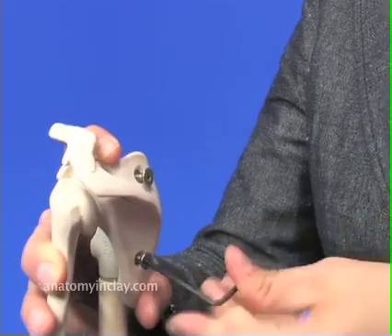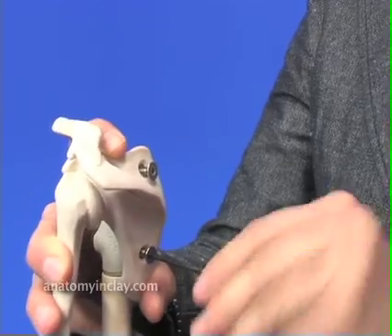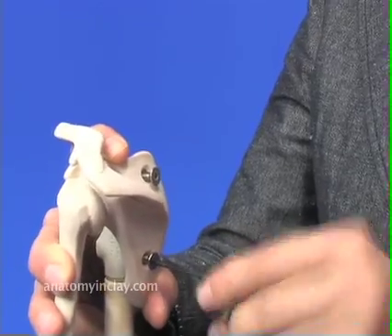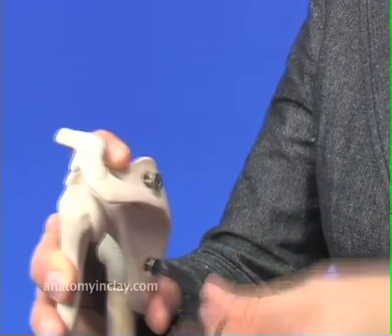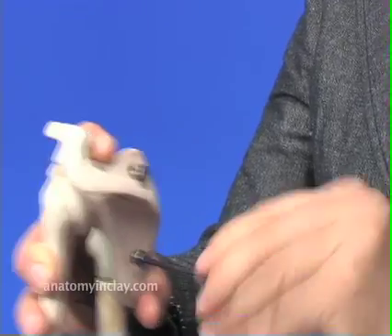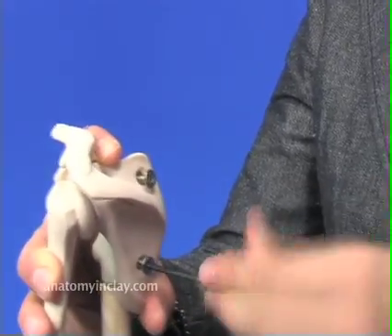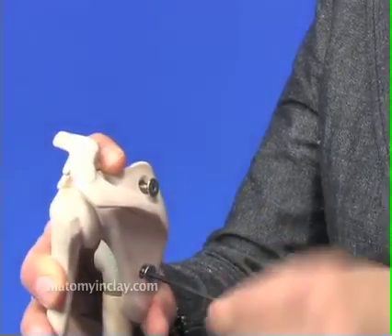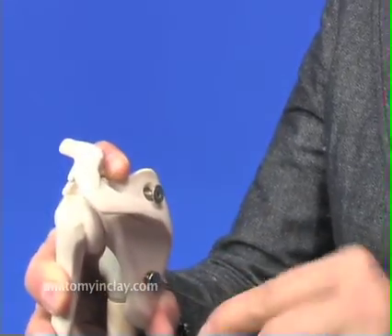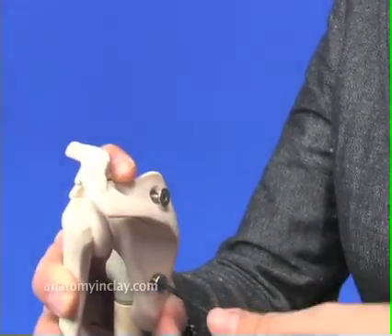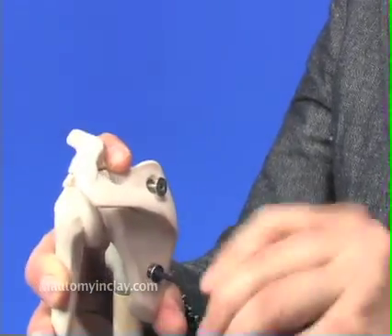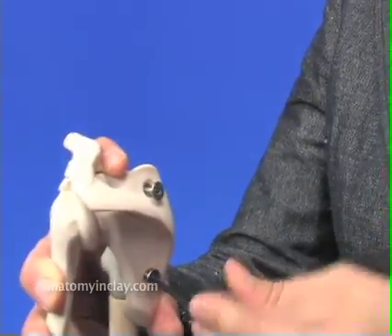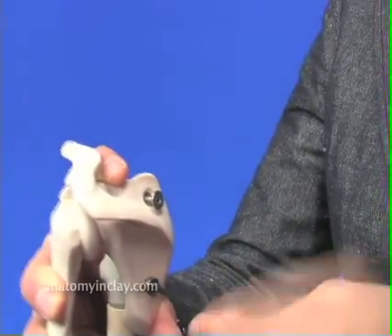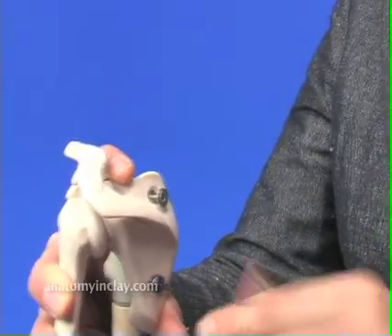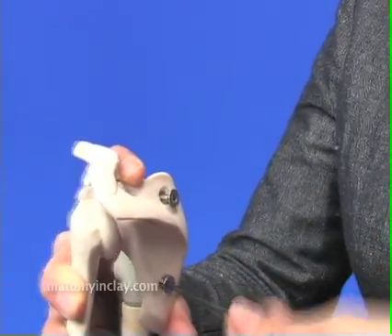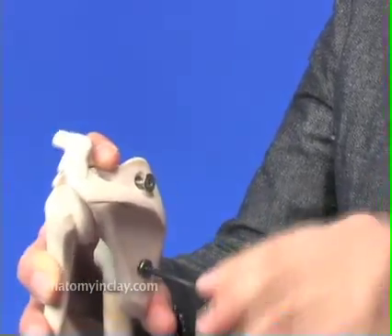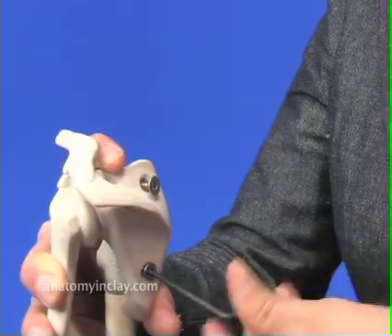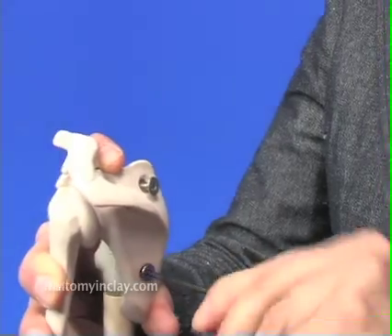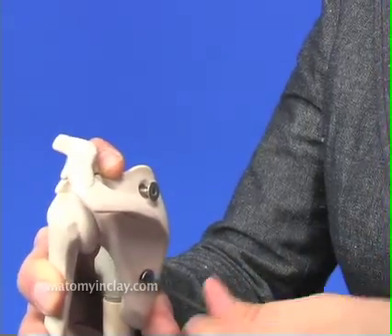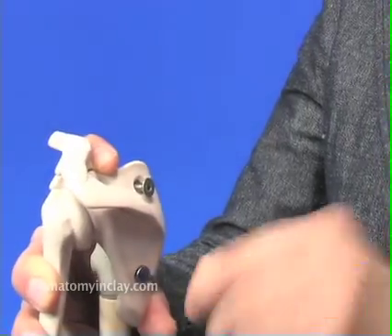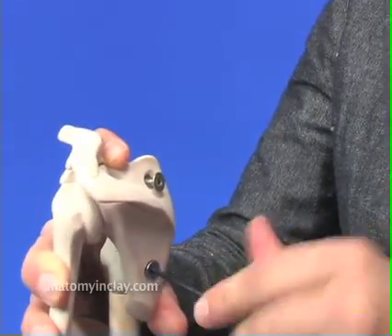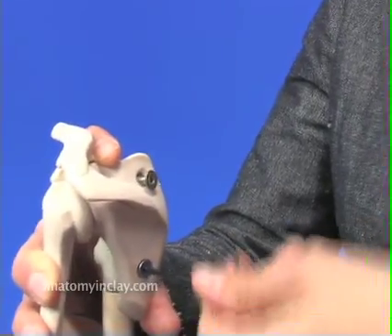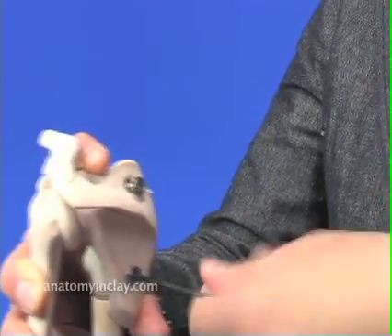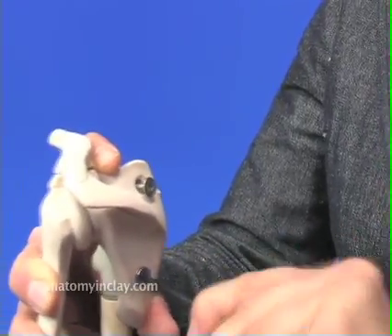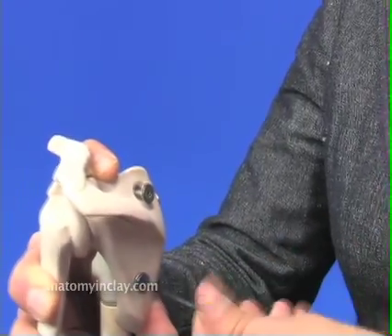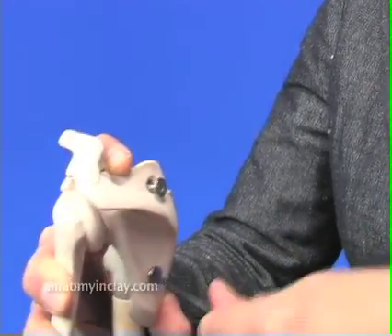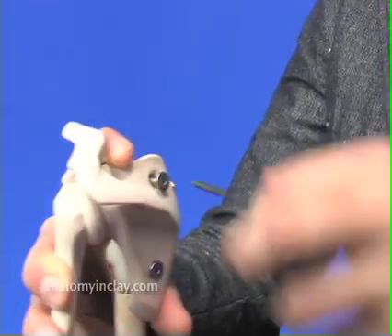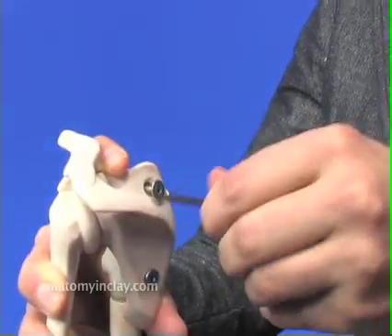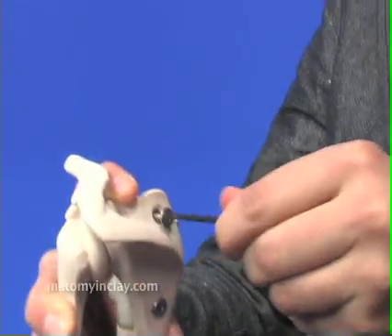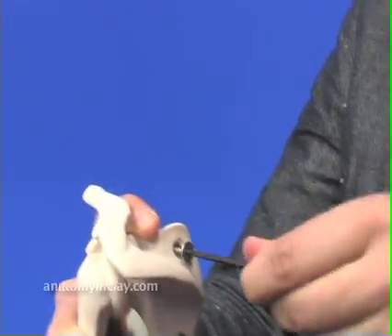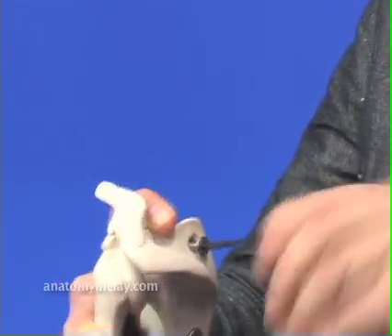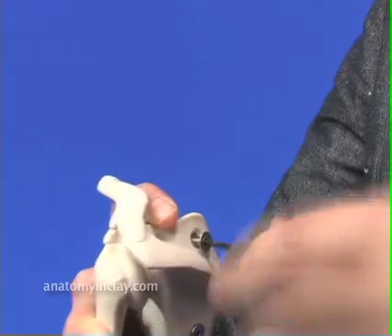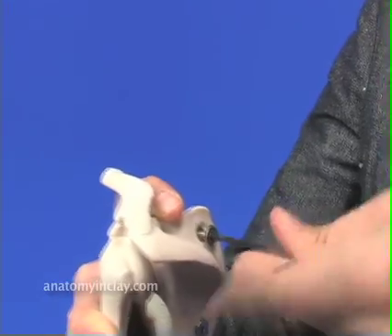You might find that the scapula does not fit perfectly against the boom top. This is done on purpose to make sure that the scapula does not move and is stable.